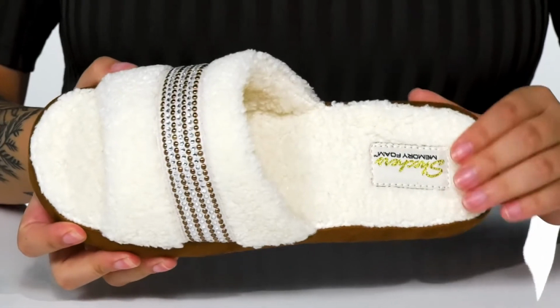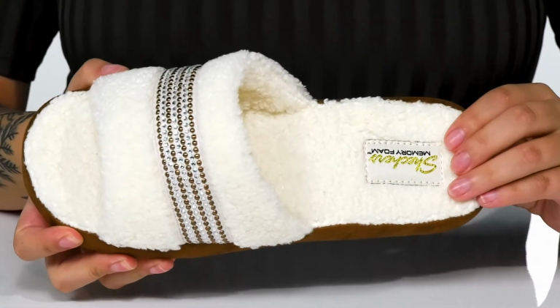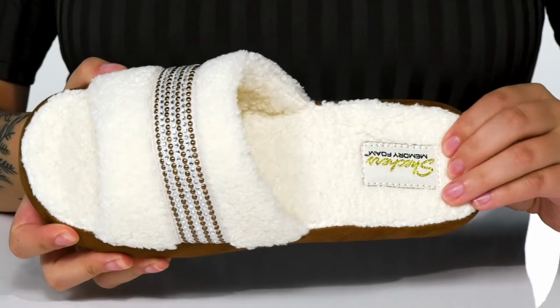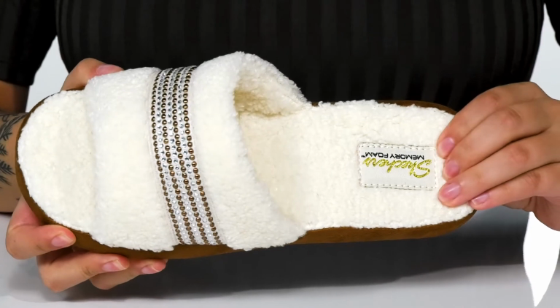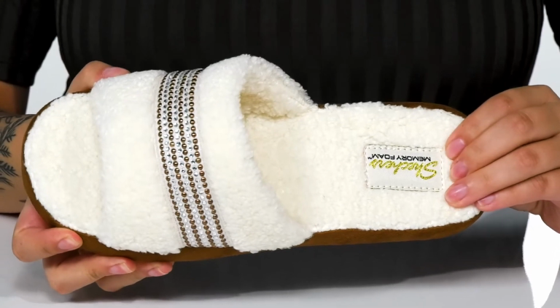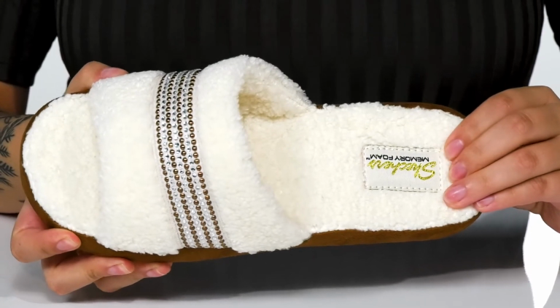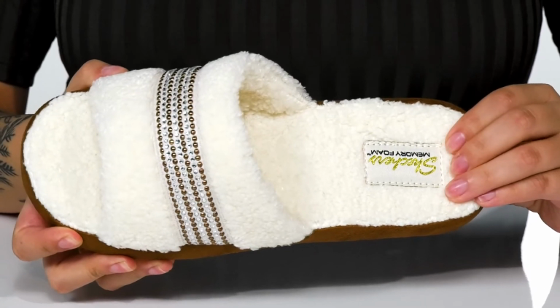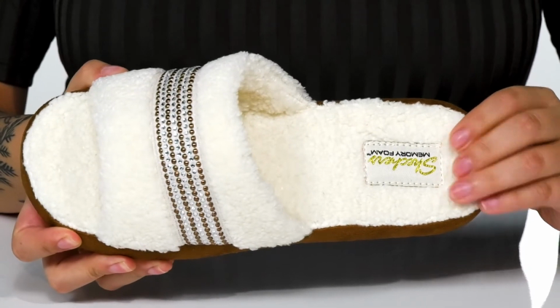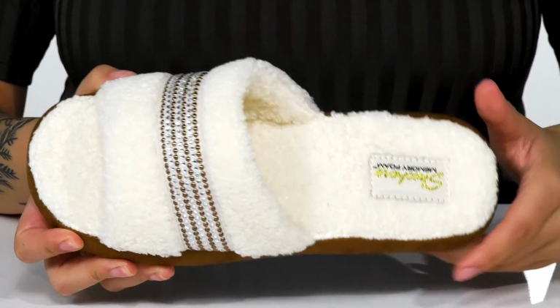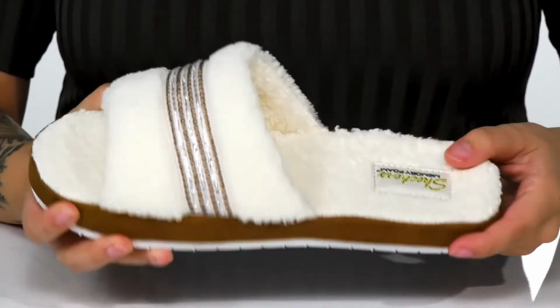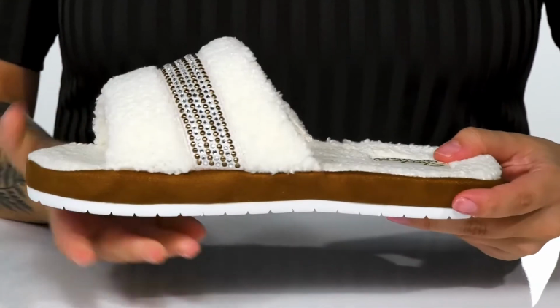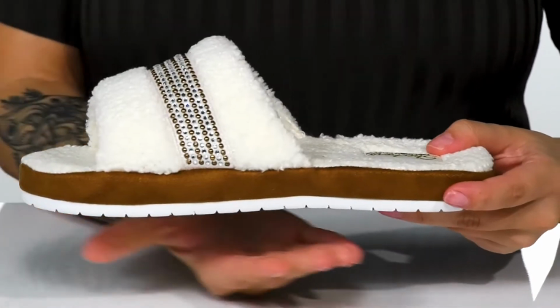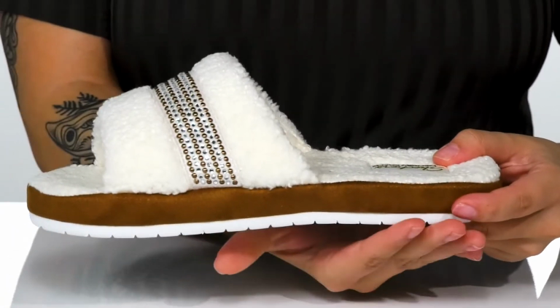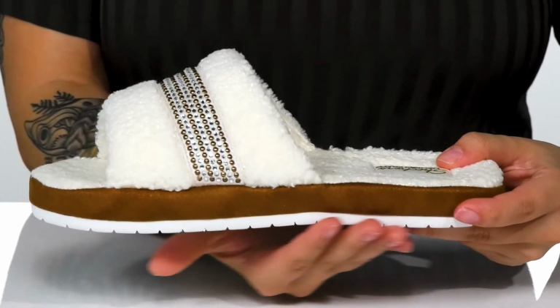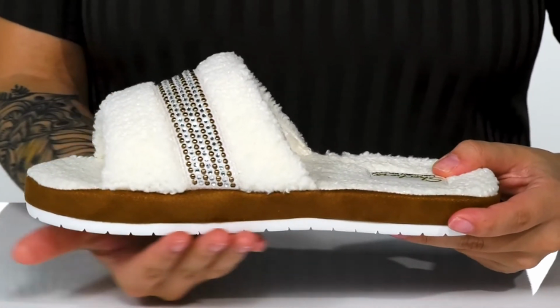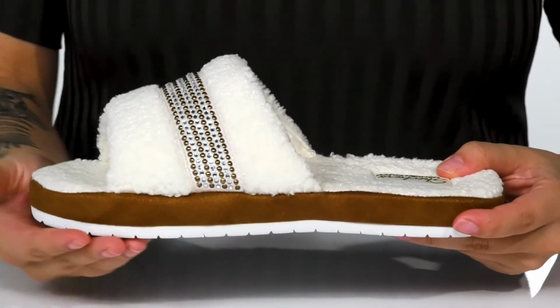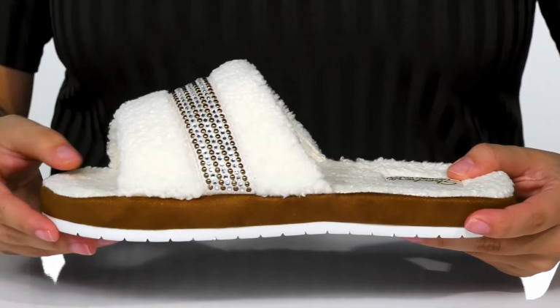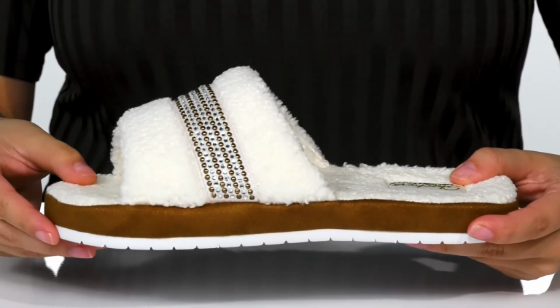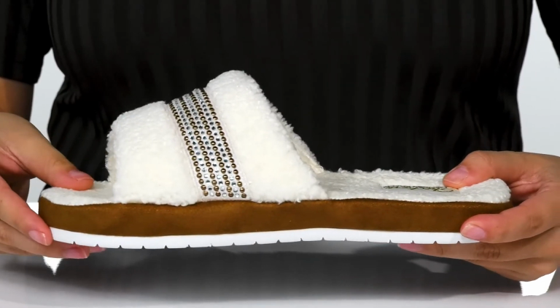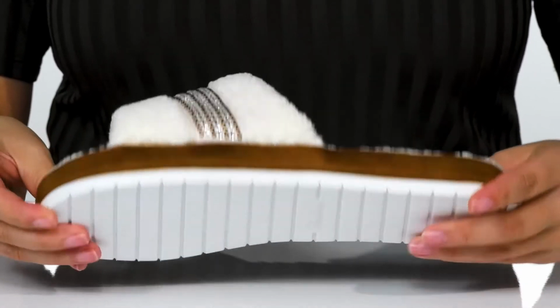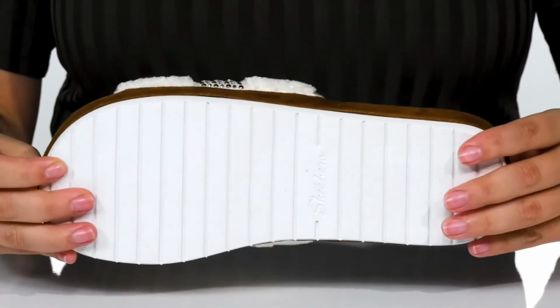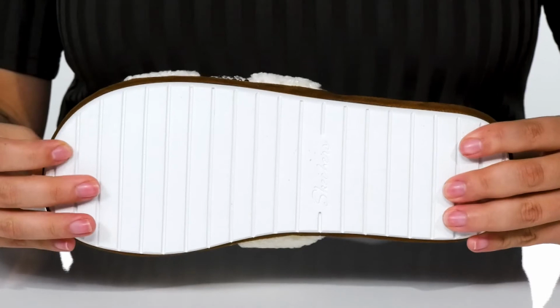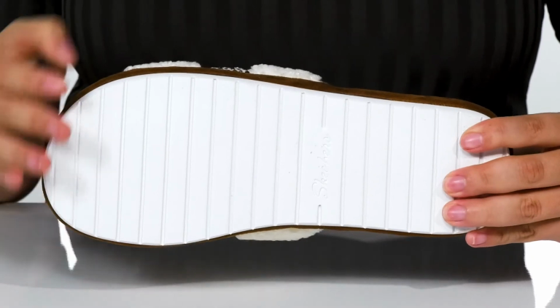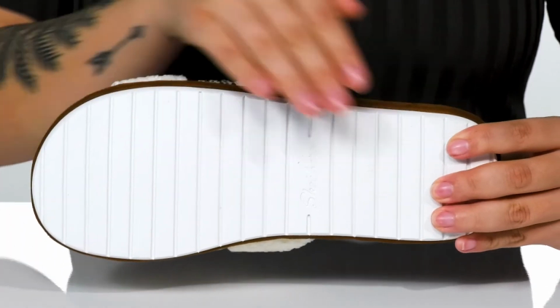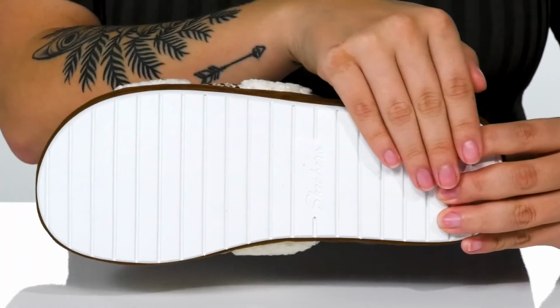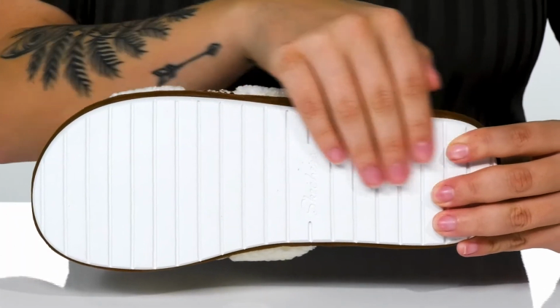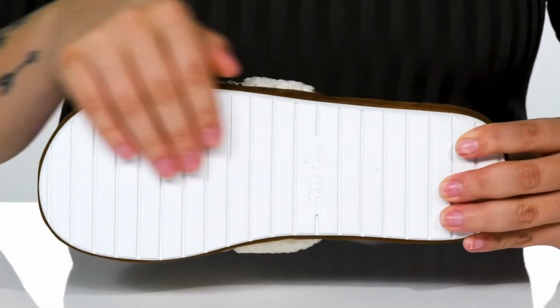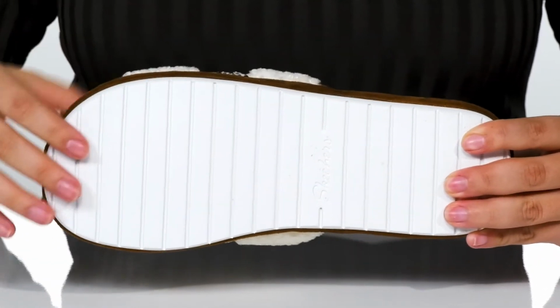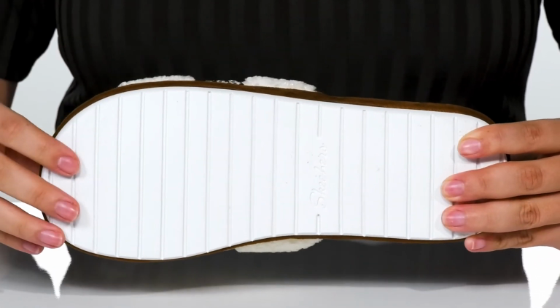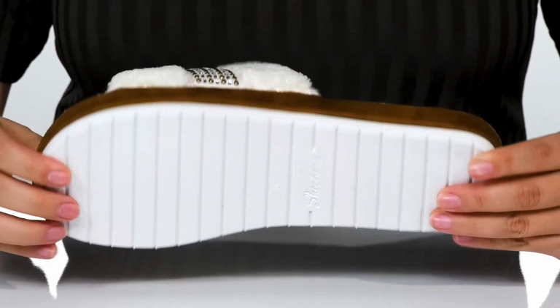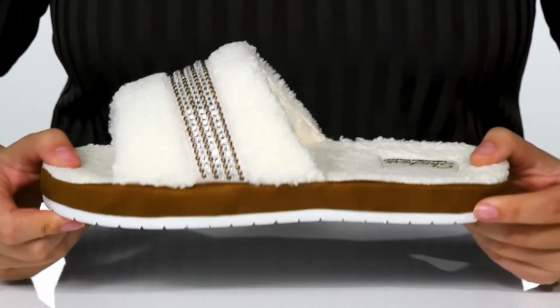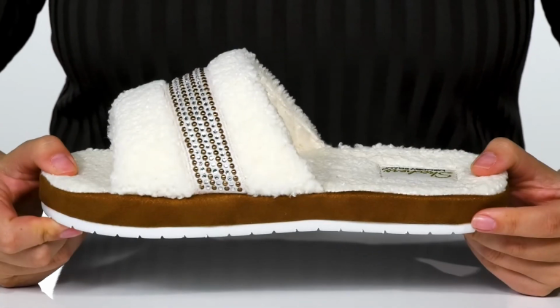The footbed is padded with memory foam for comfort. The midsole is going to give you a small boost in height, and underneath there is a lightly flocked outsole for traction.